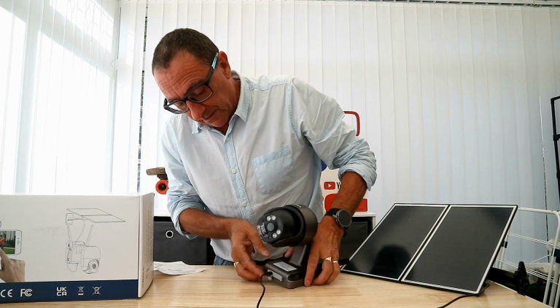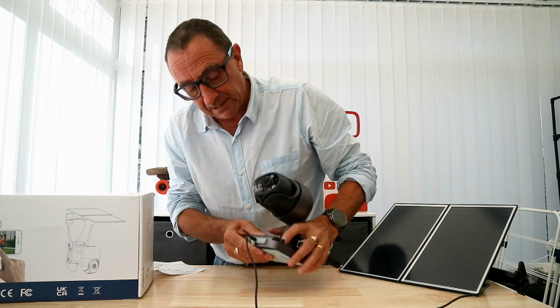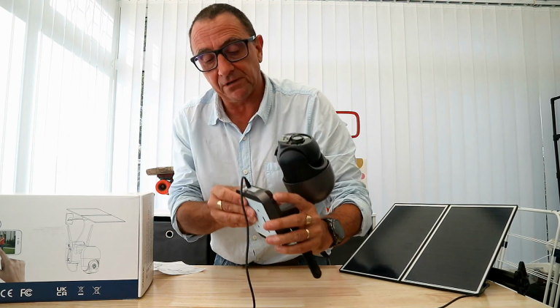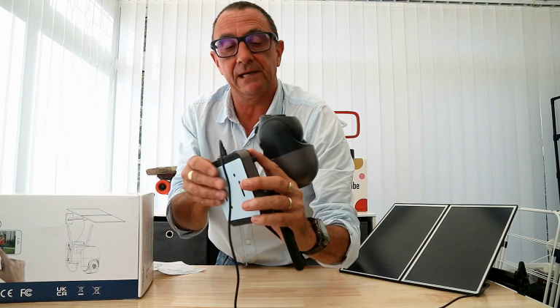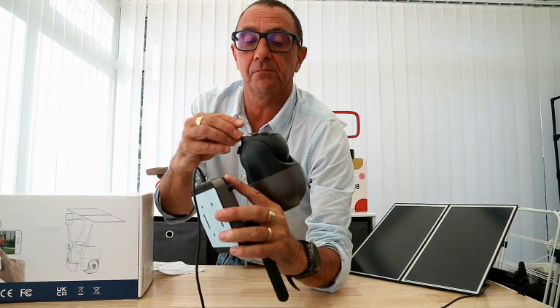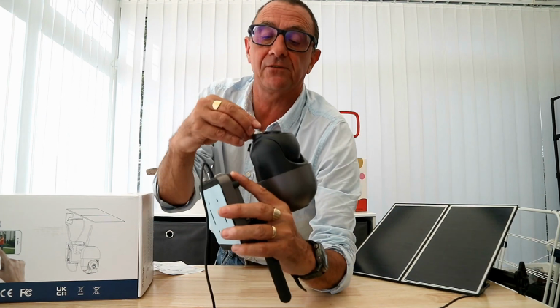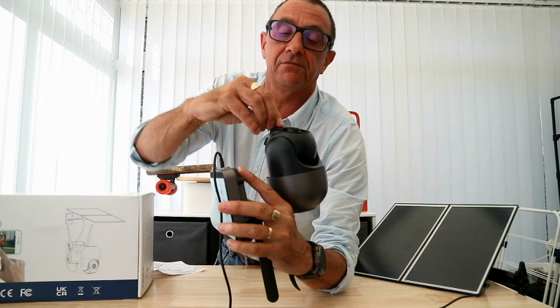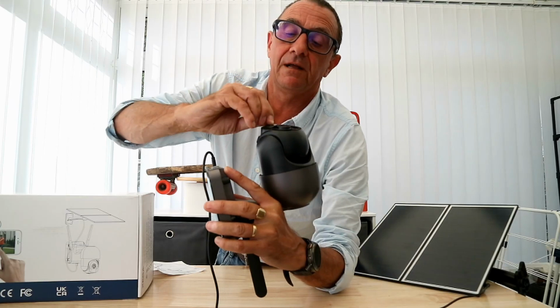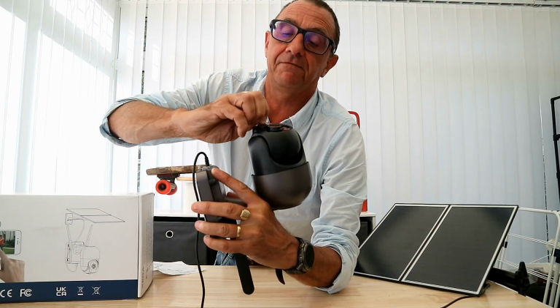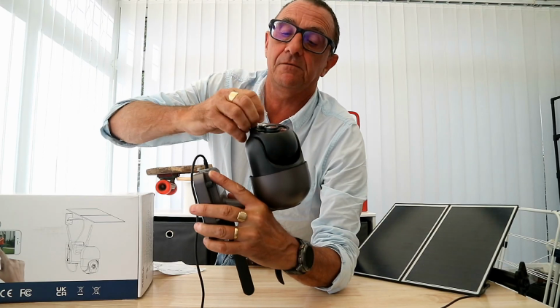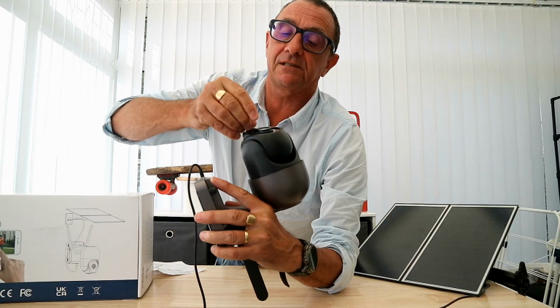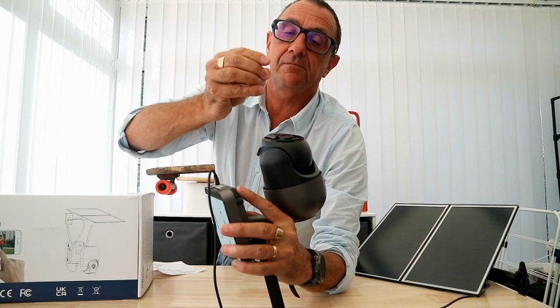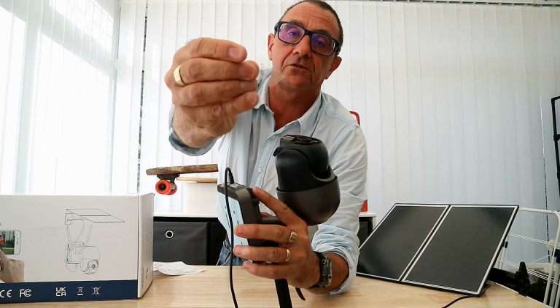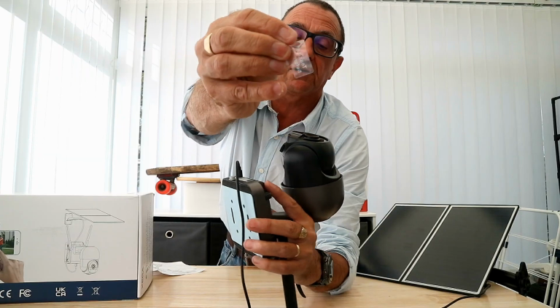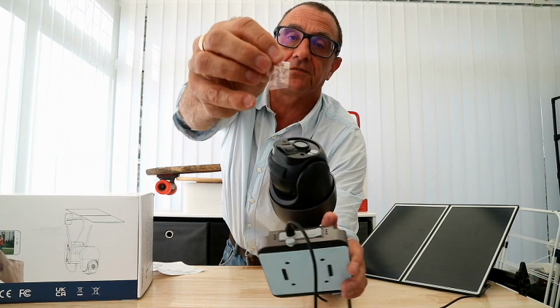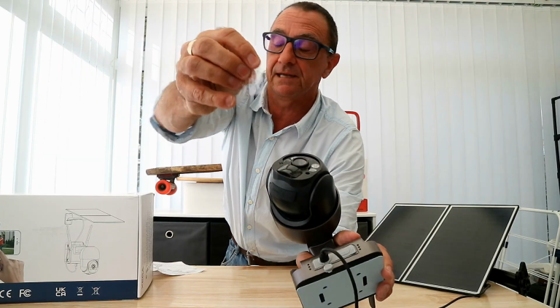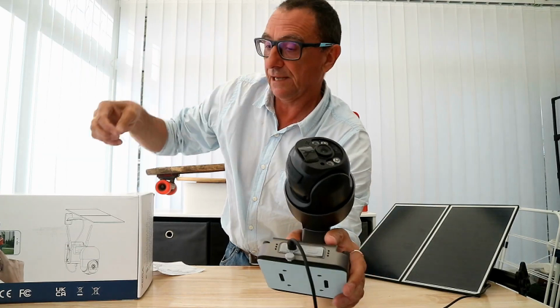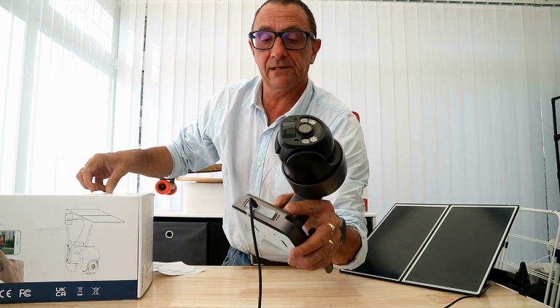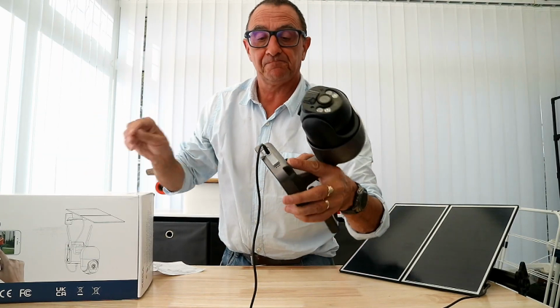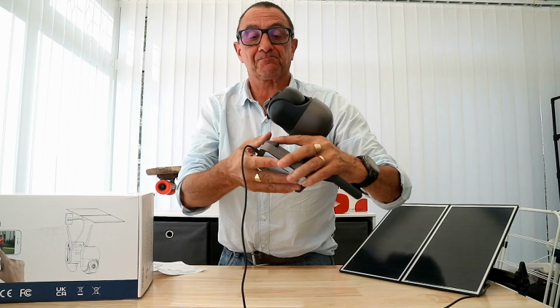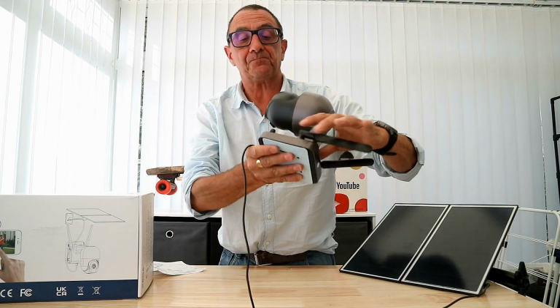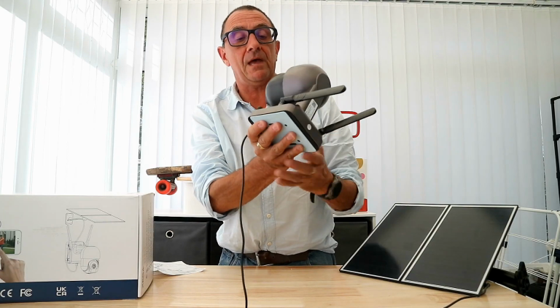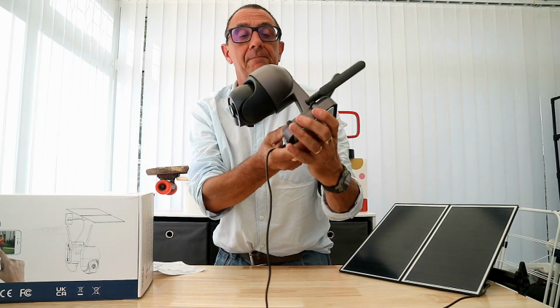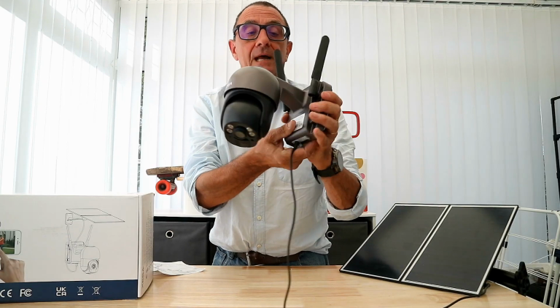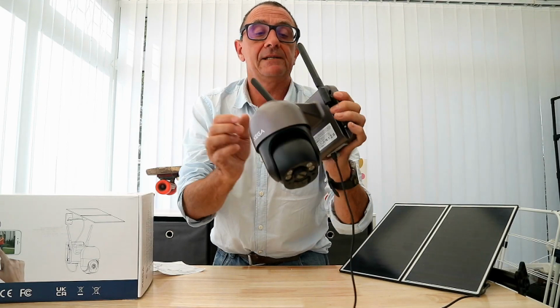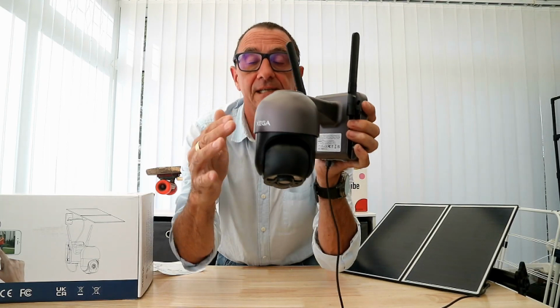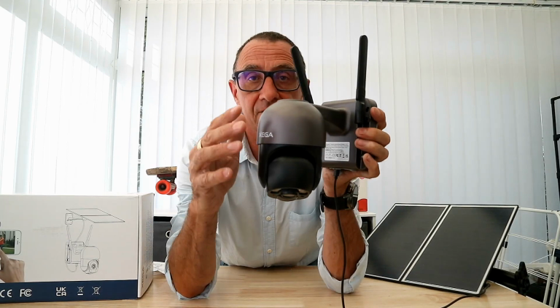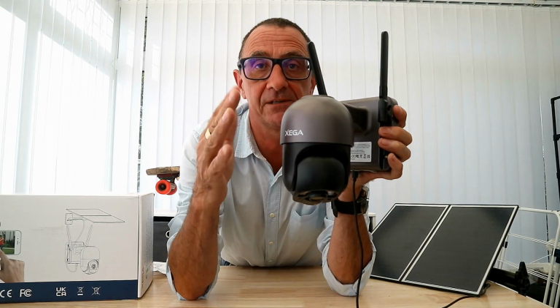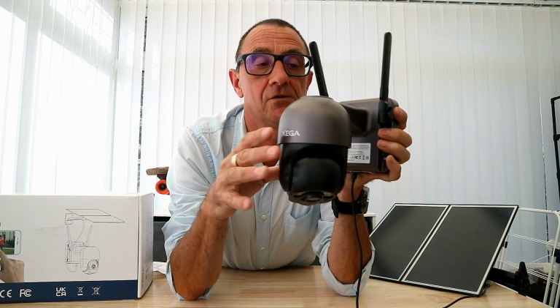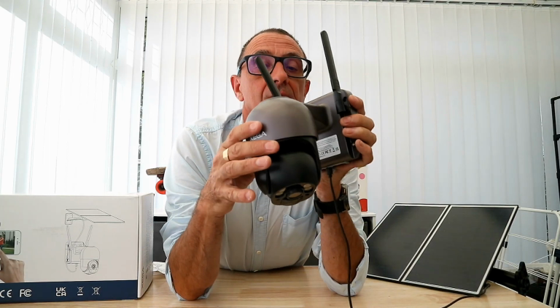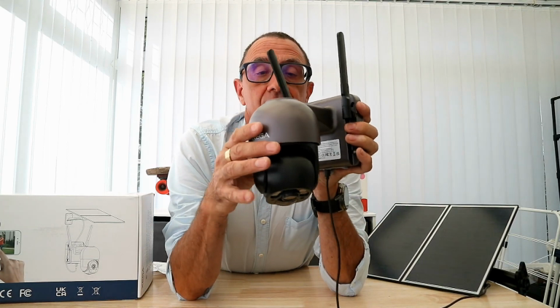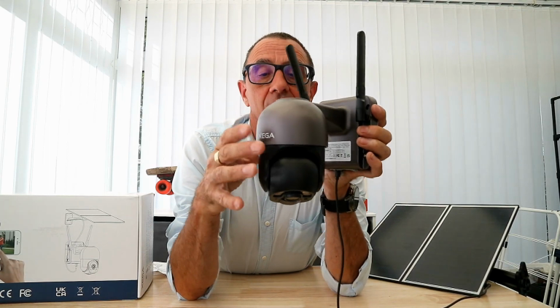There are a number of bits of protective film here — we'll just take off the lens cover. As you can see, it's a full swivel camera.